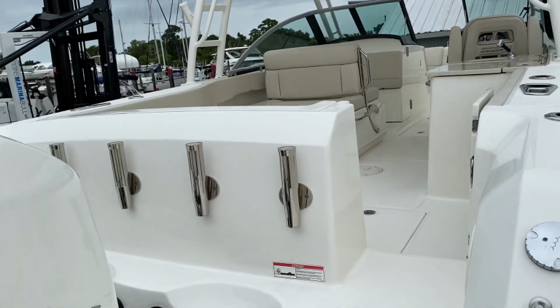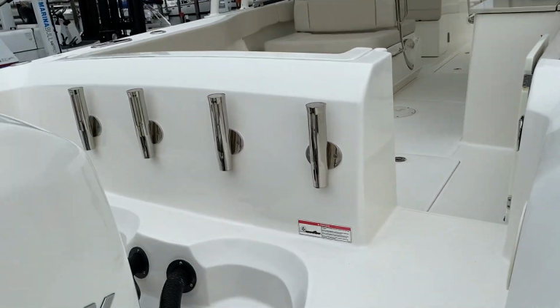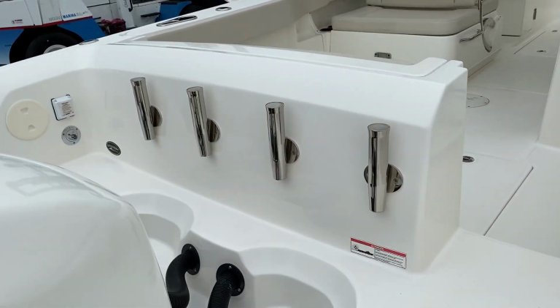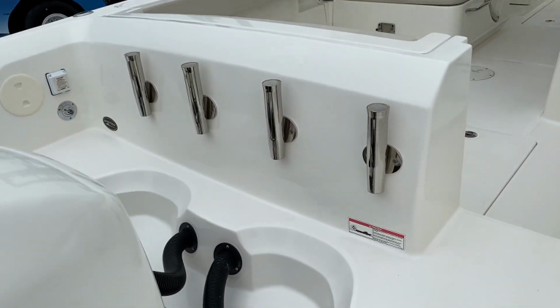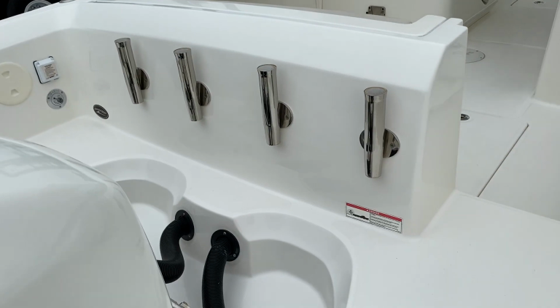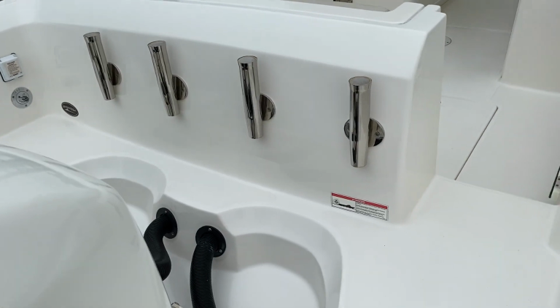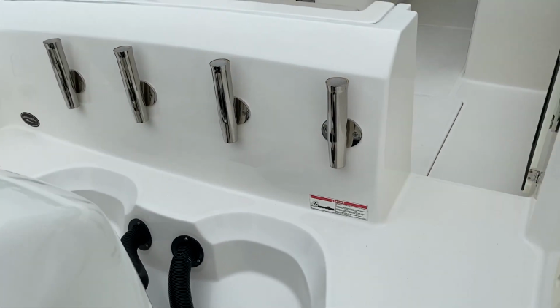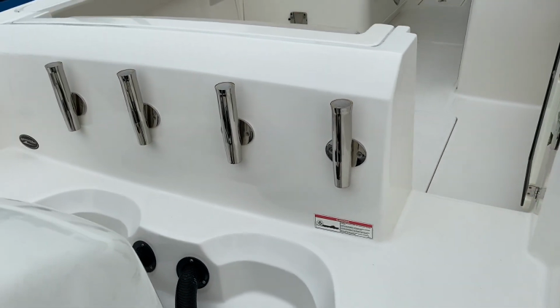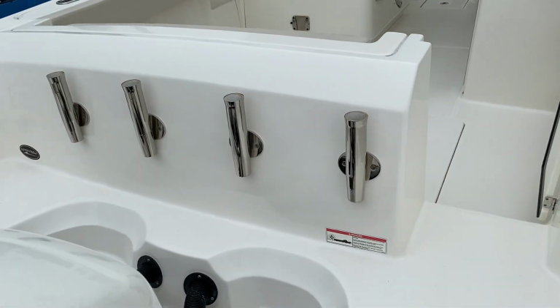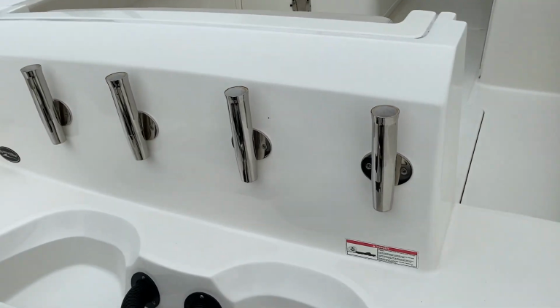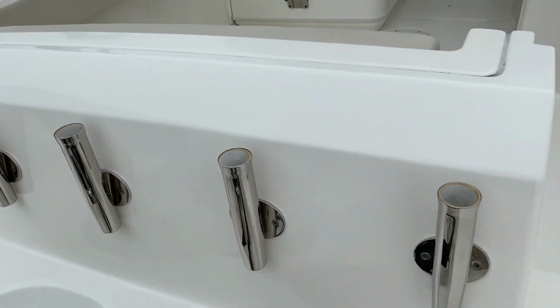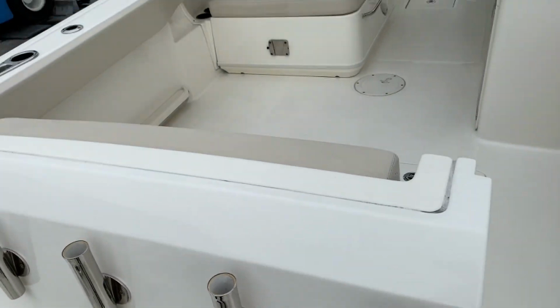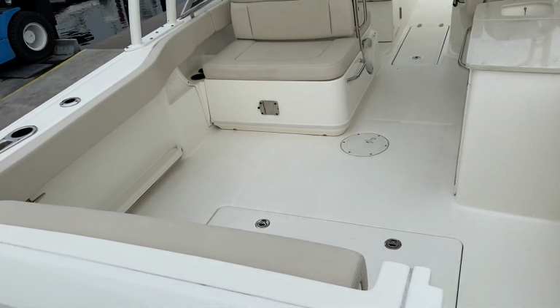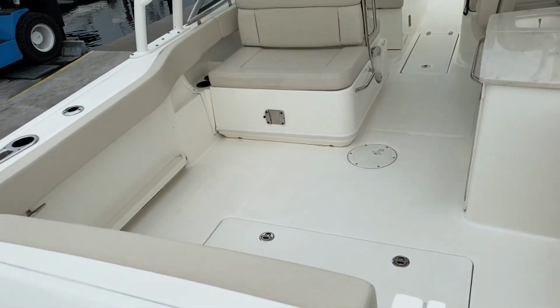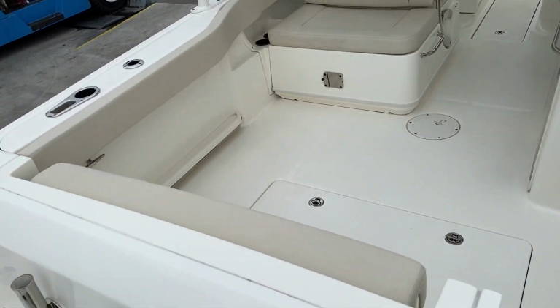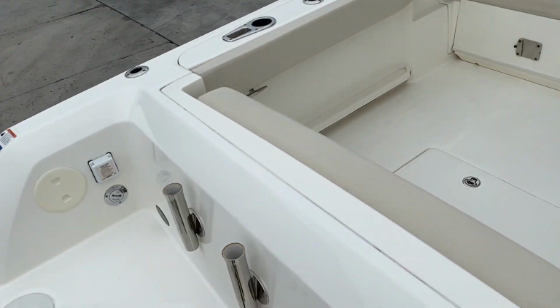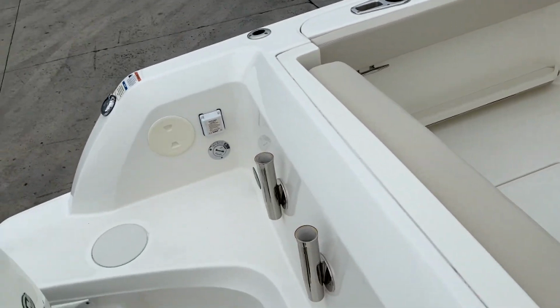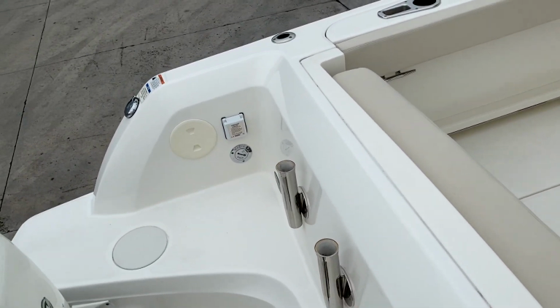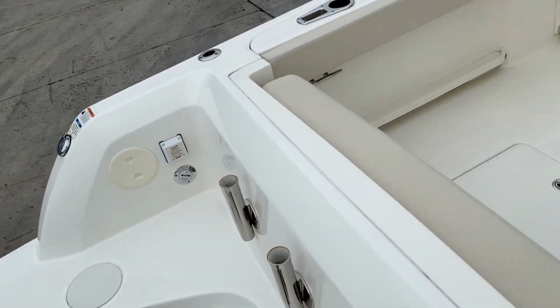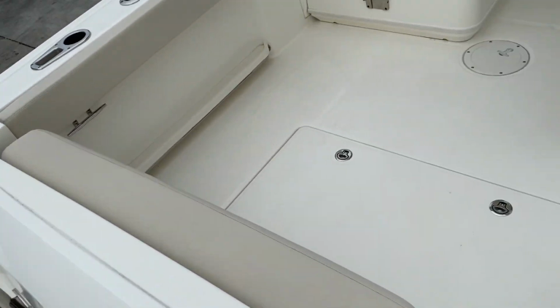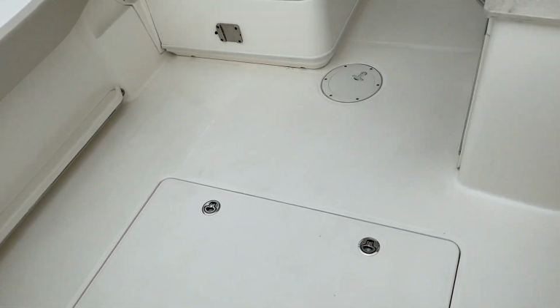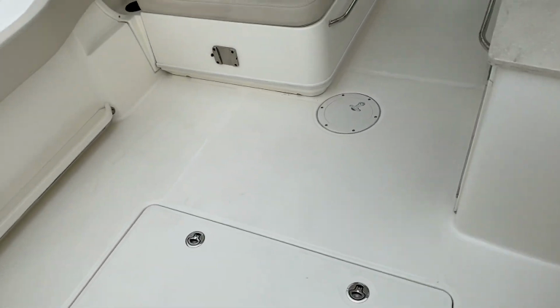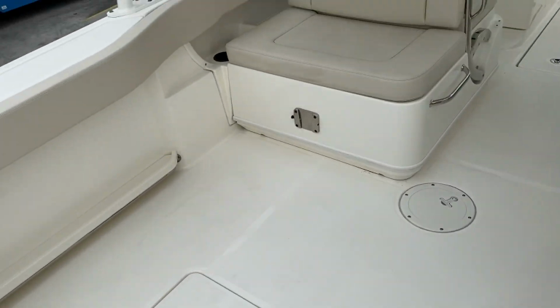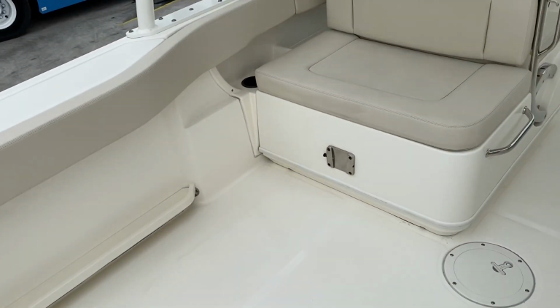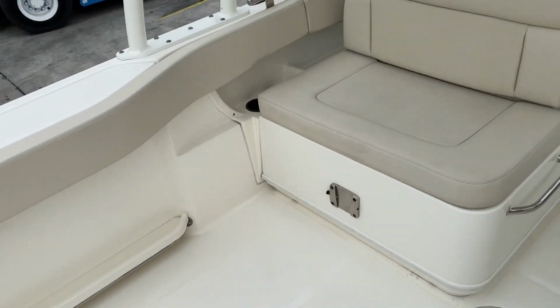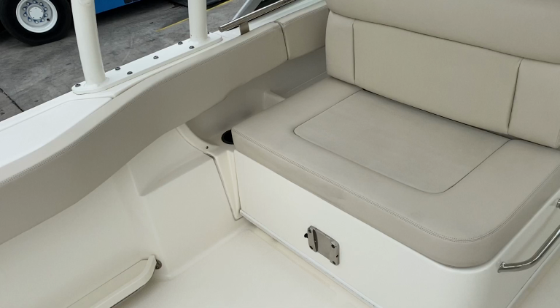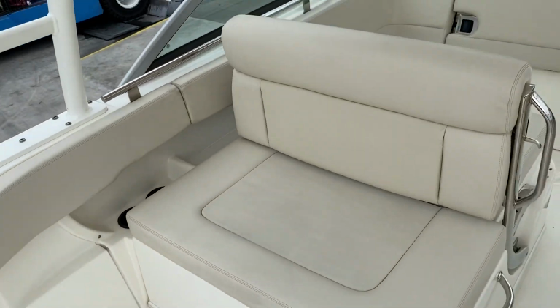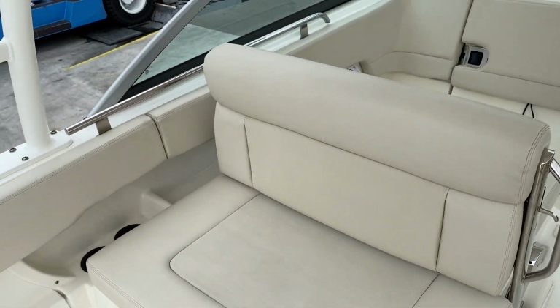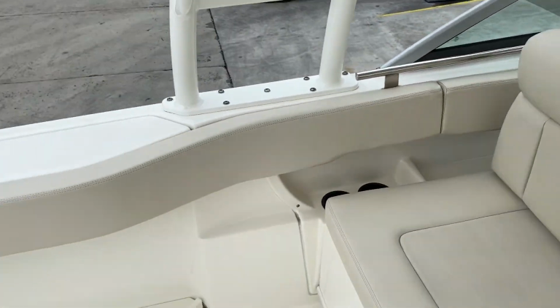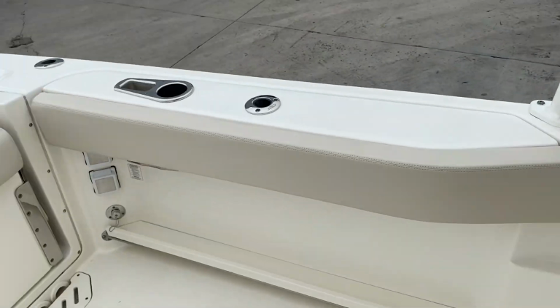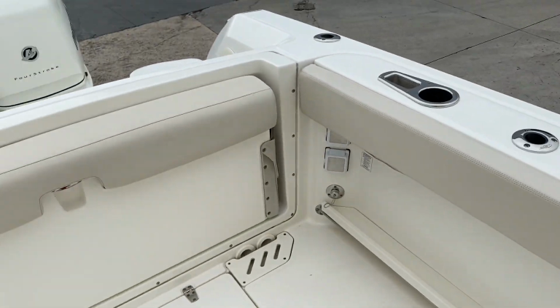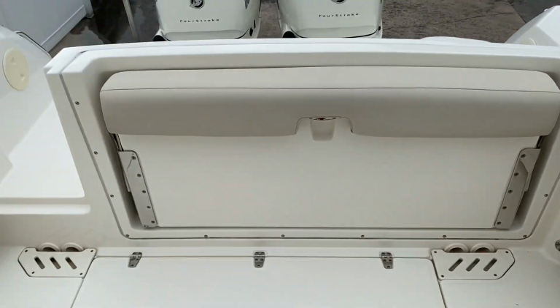This one does have the fish package on it, which gives you your rod holders in the back. It has a recirculating bait well. This one does have shore power with built-in battery charger. The boat is in excellent condition — very, very clean all the way around.